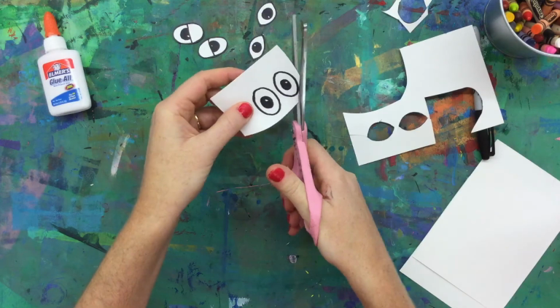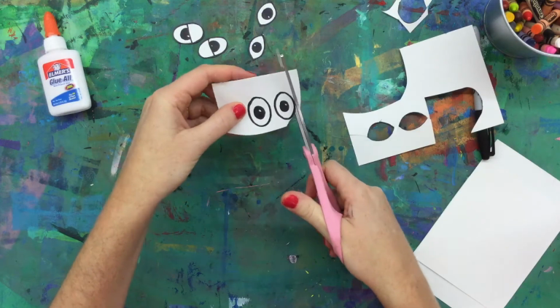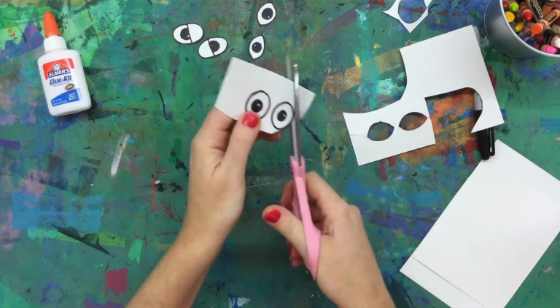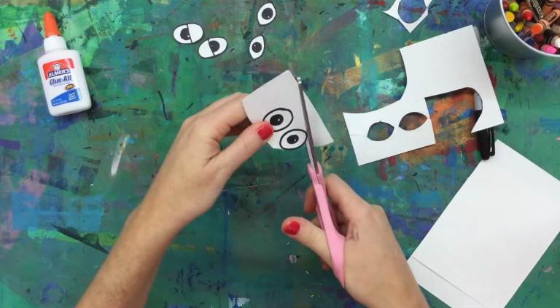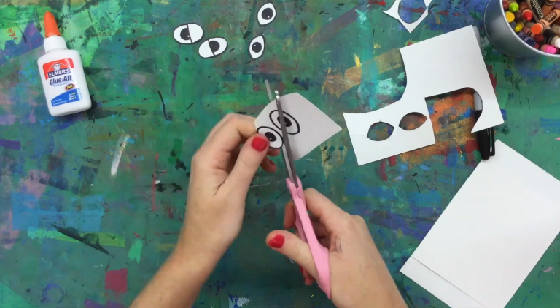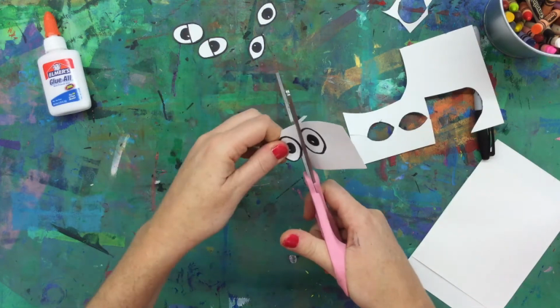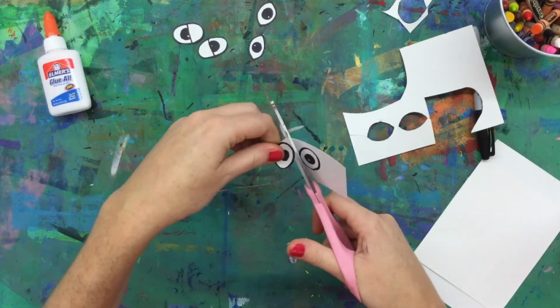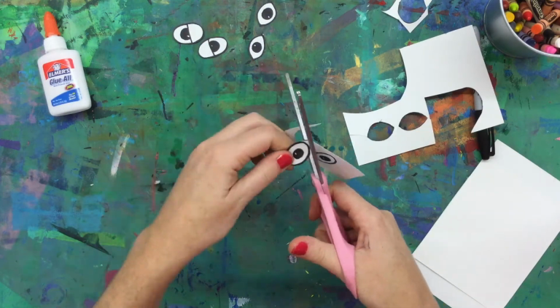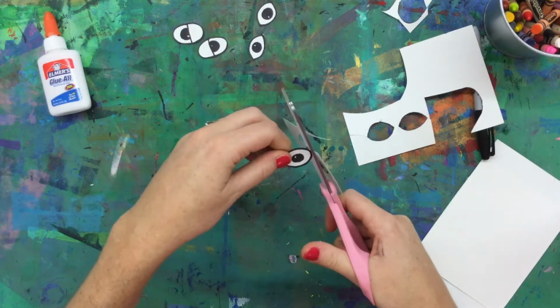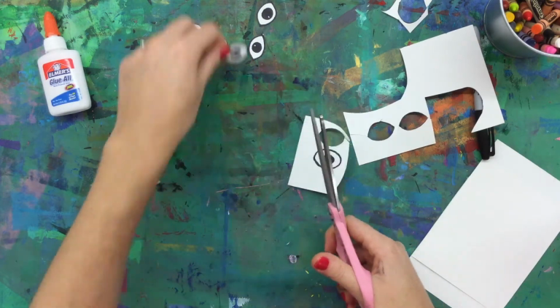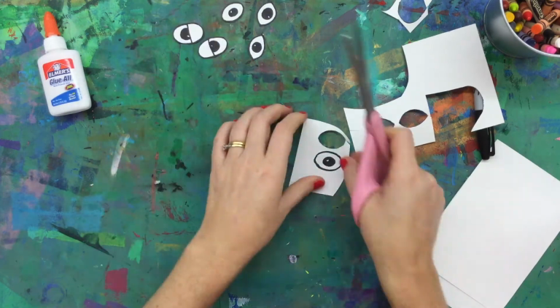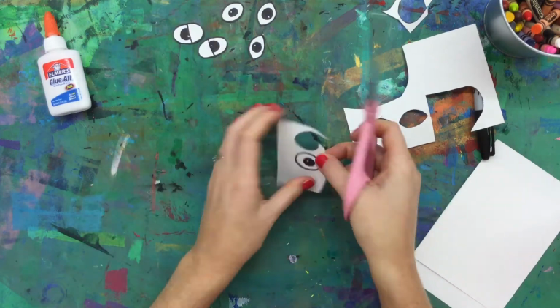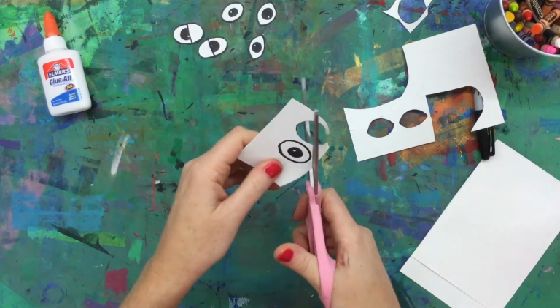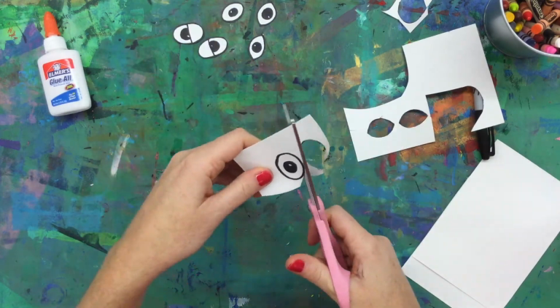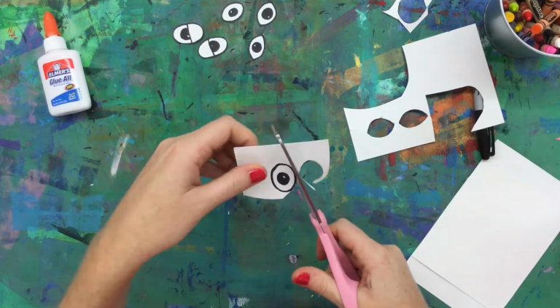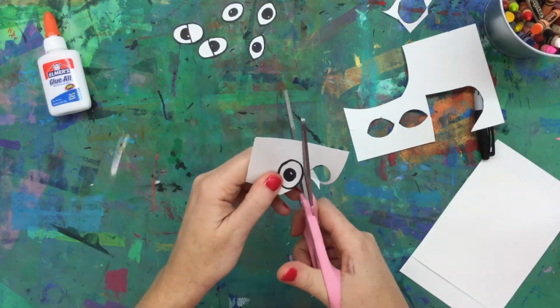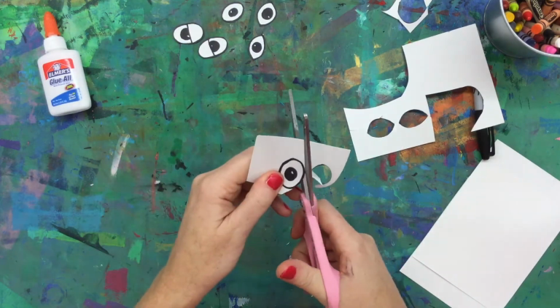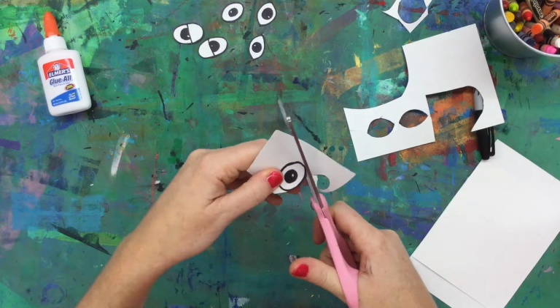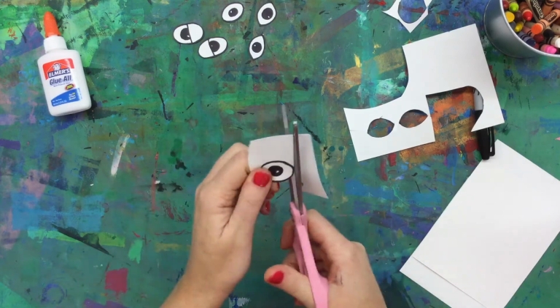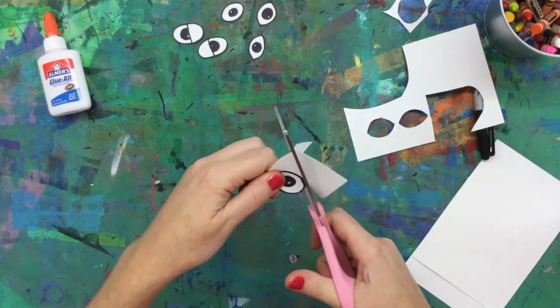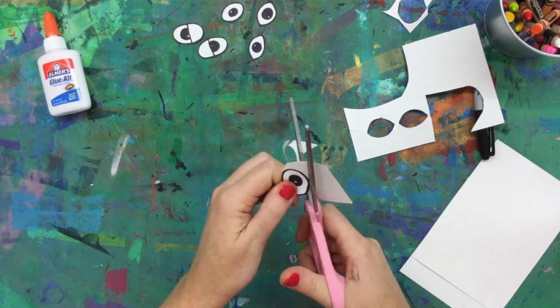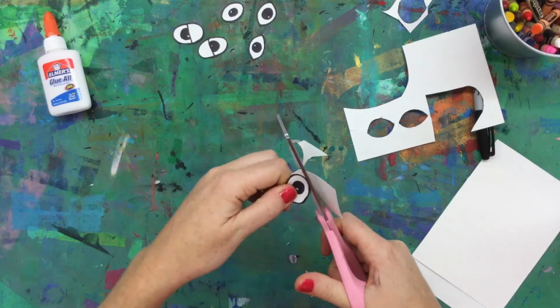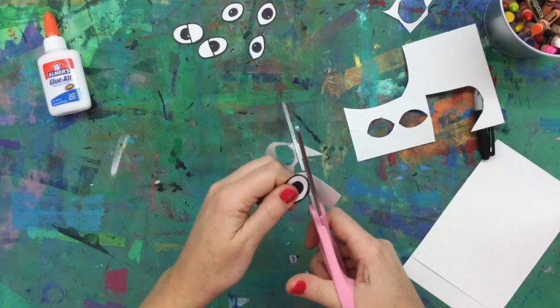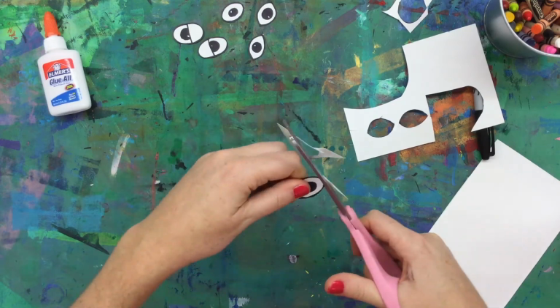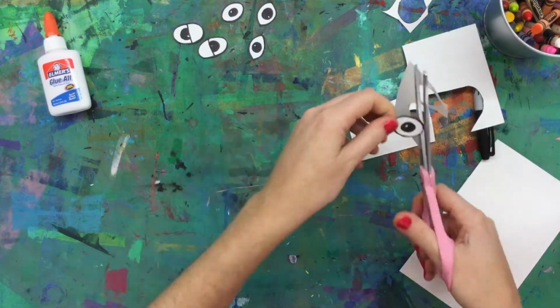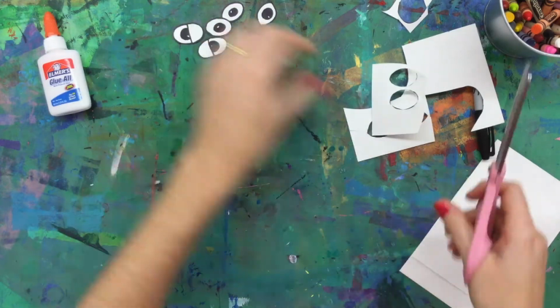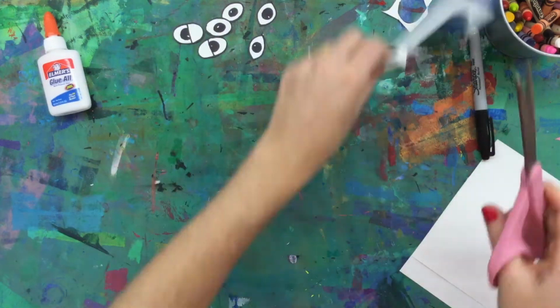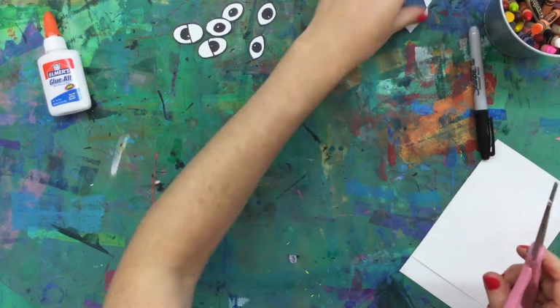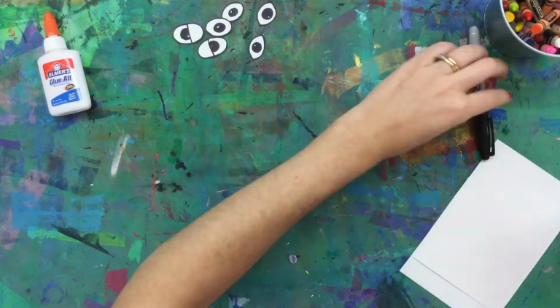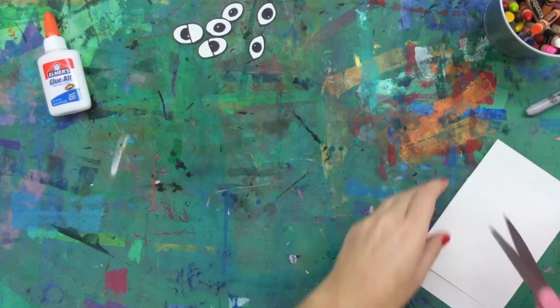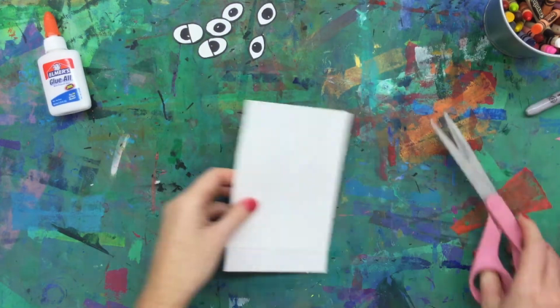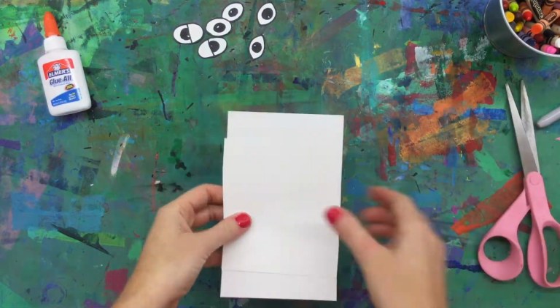I've done a wide eye, a sleepy eye, and then more of a normal kind of almond shape eye. Once you have them cut out you can start making your scribble monster.